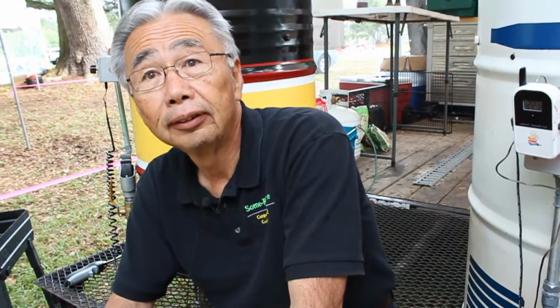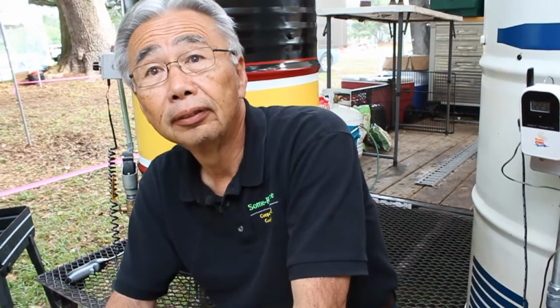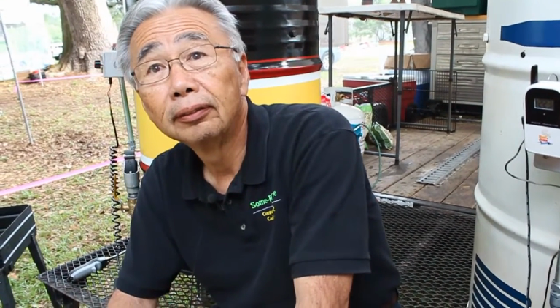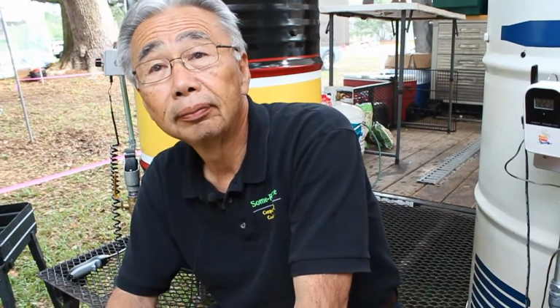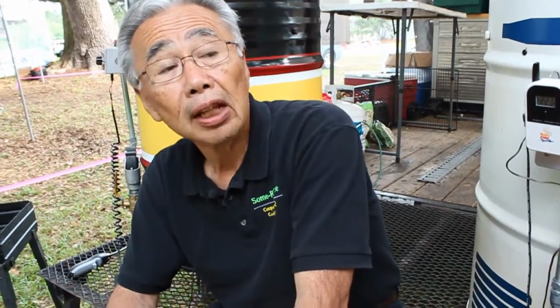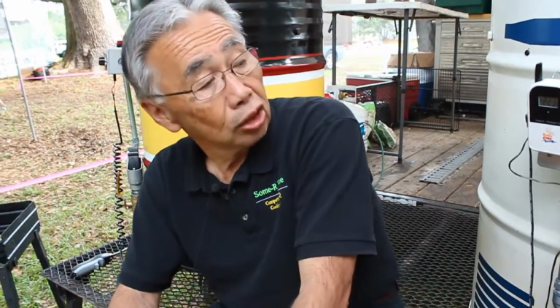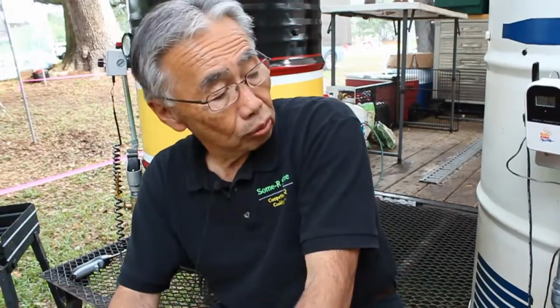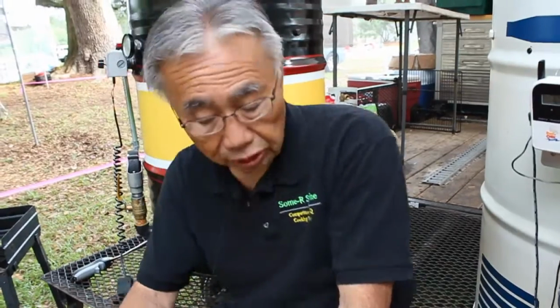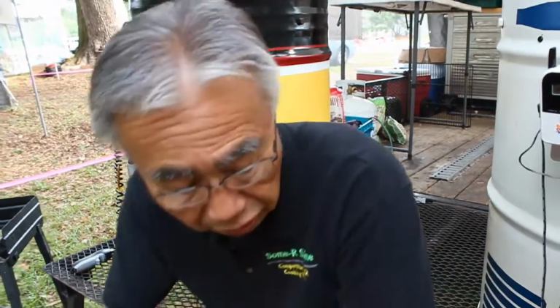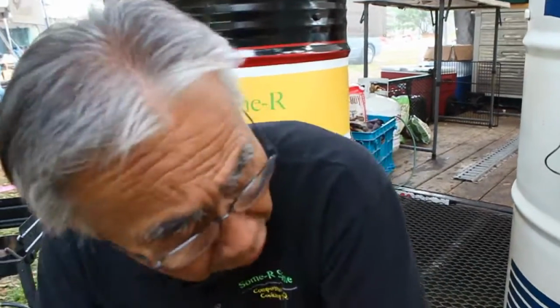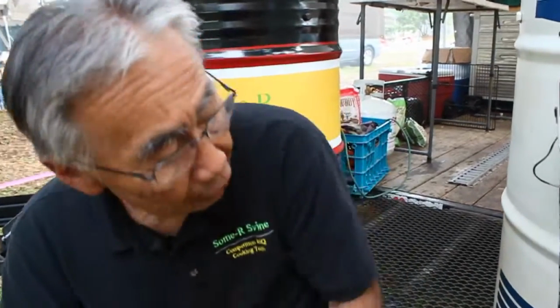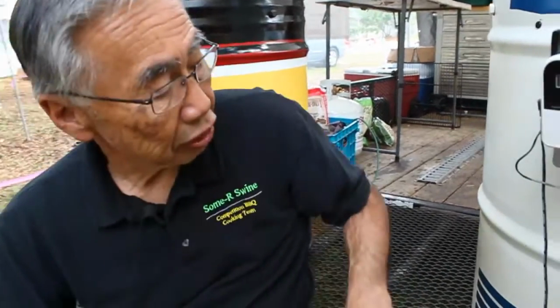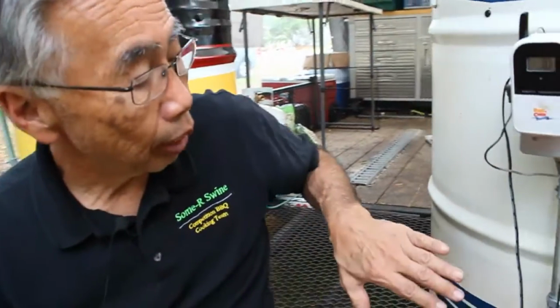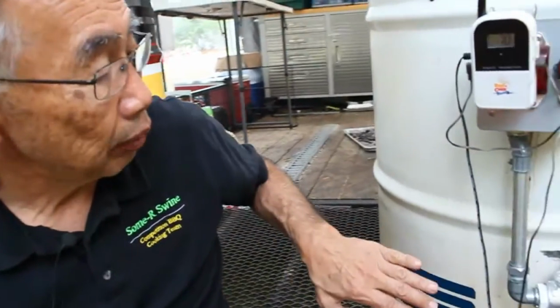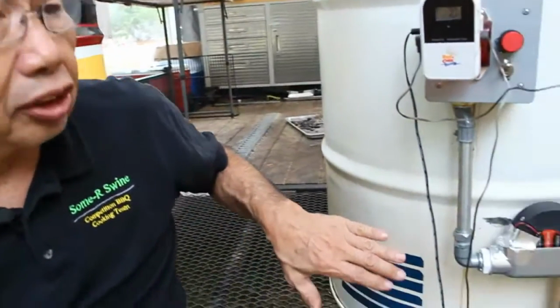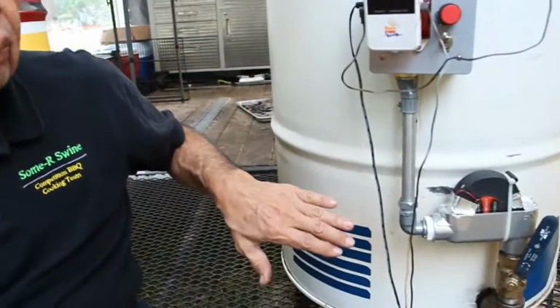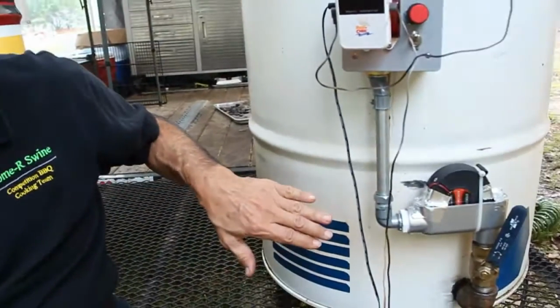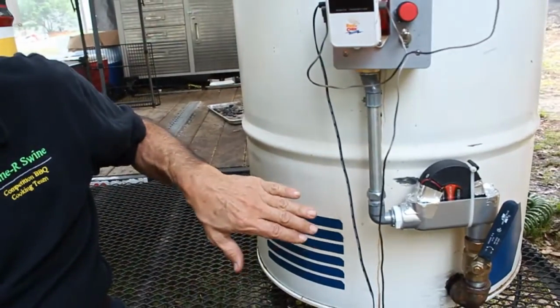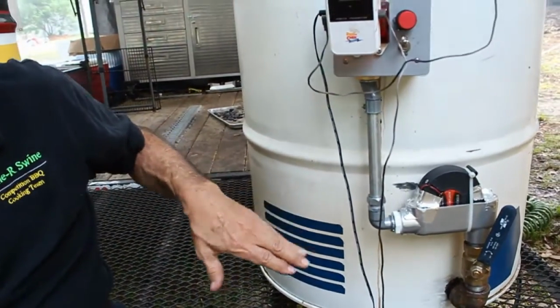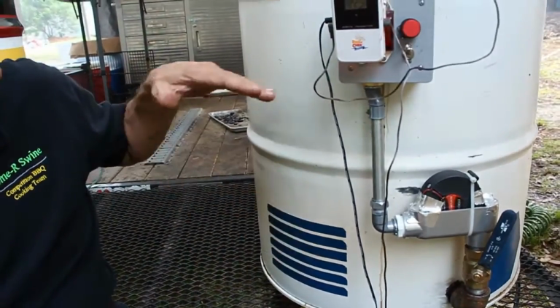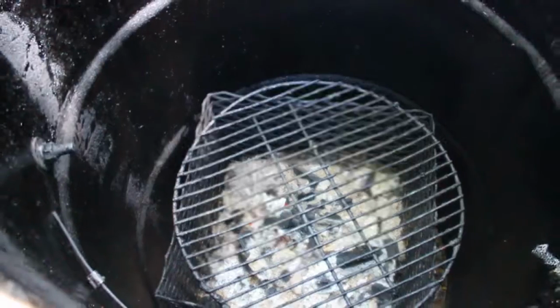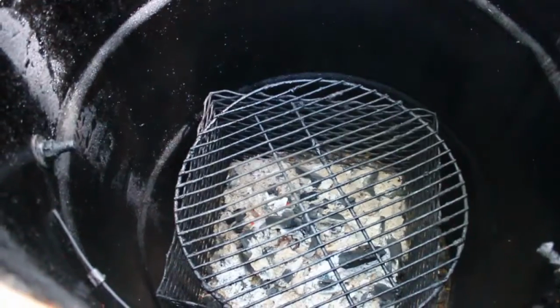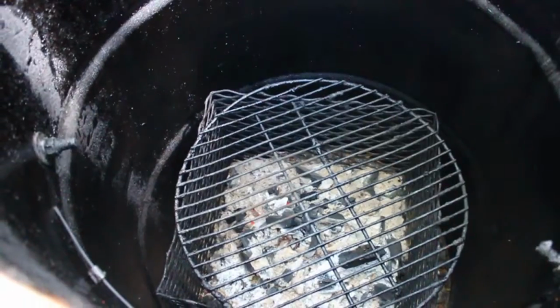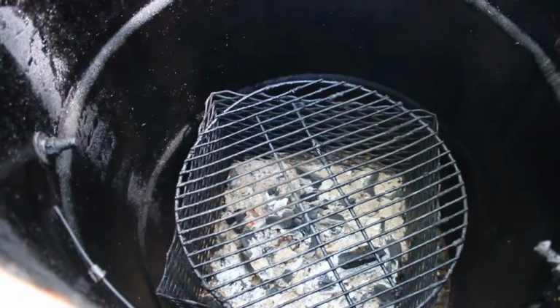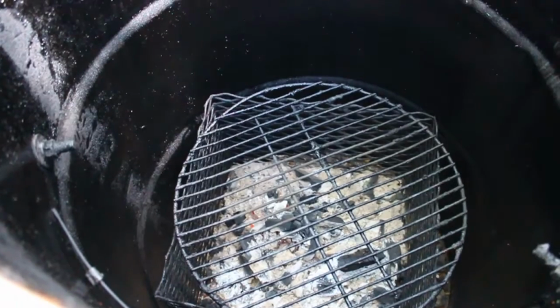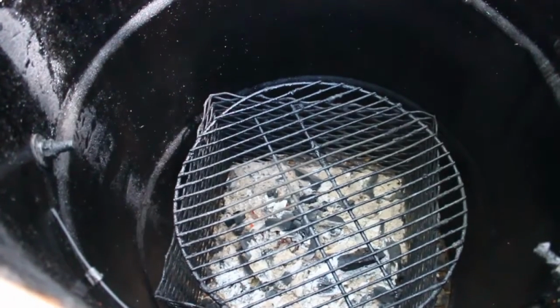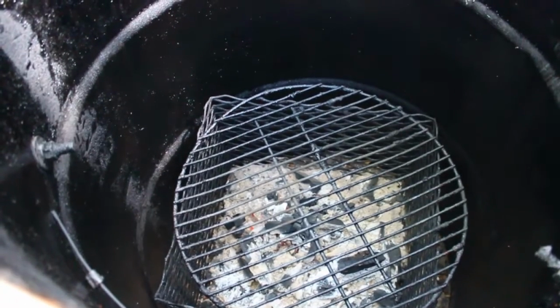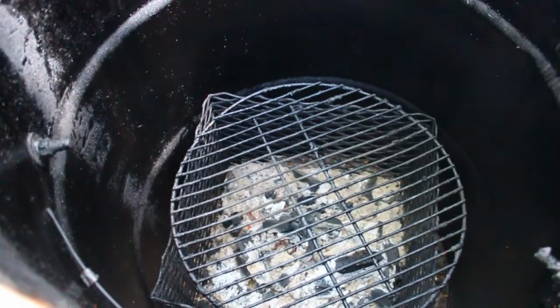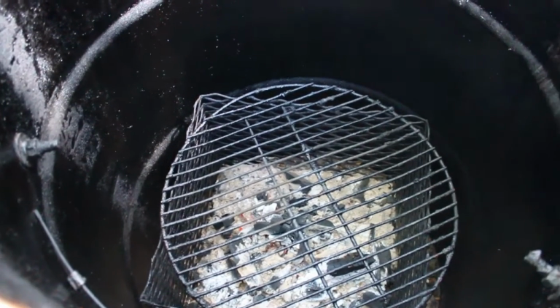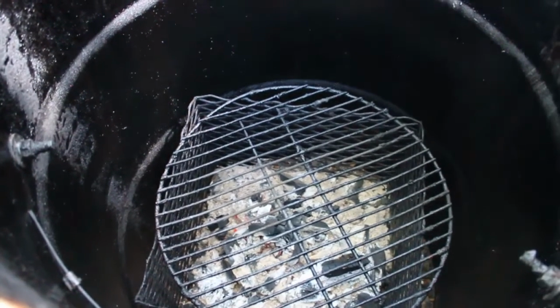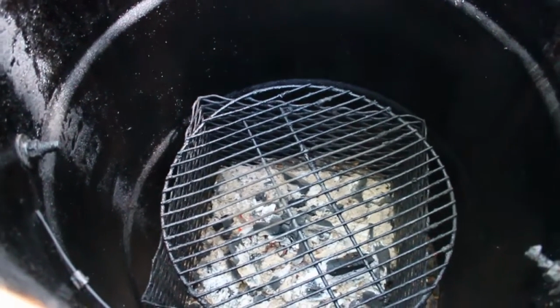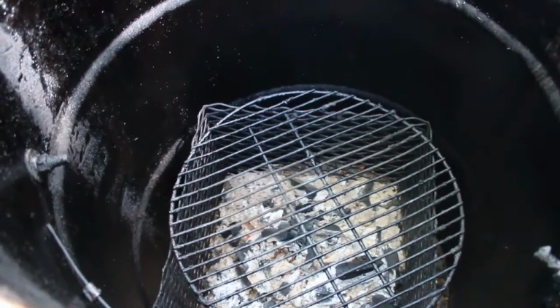Where does the charcoal go in — just to the bottom? Charcoal is held in a basket in the bottom. It's a 16 by 16 inch basket, about 16 inches tall. That's all — we just fill it once and let it go.